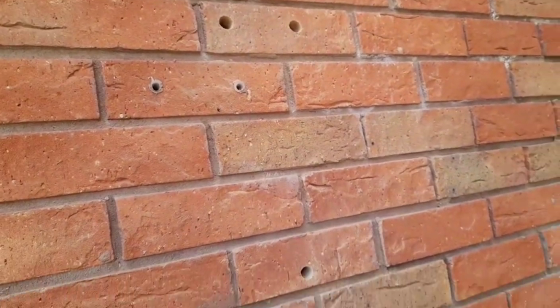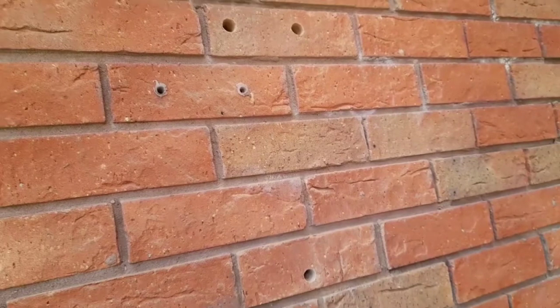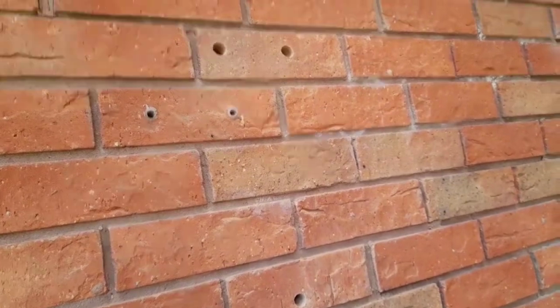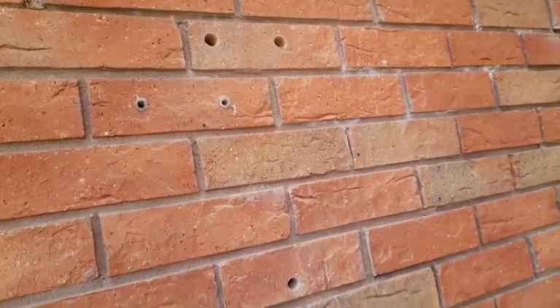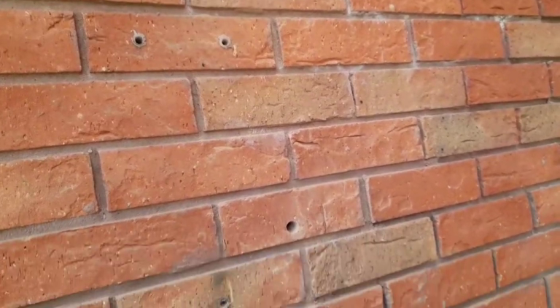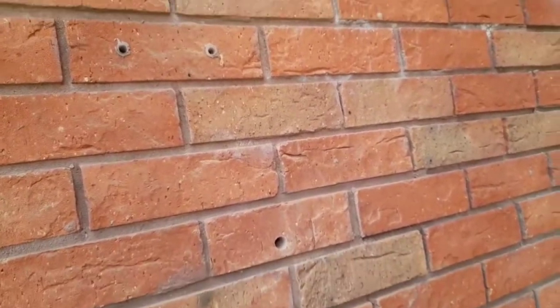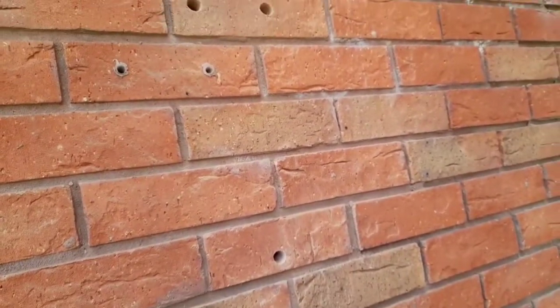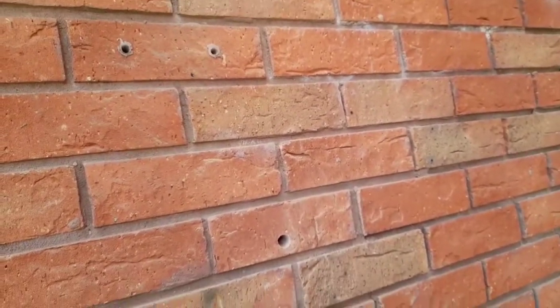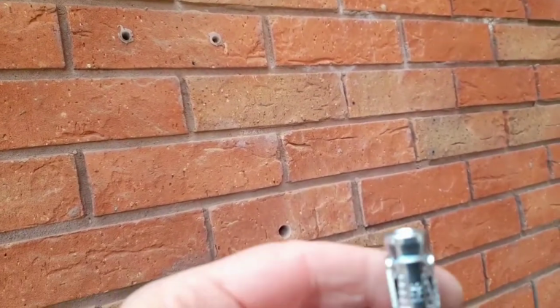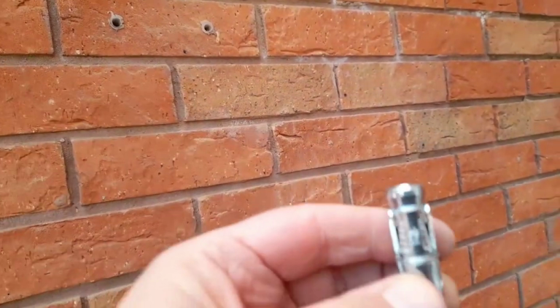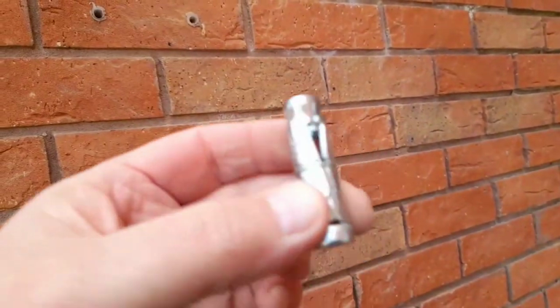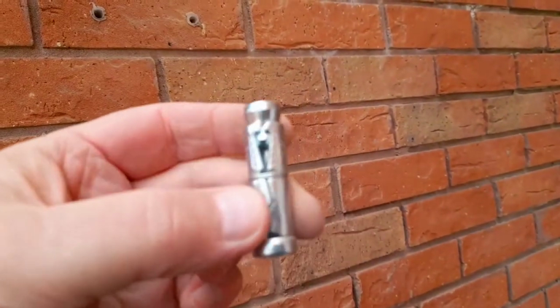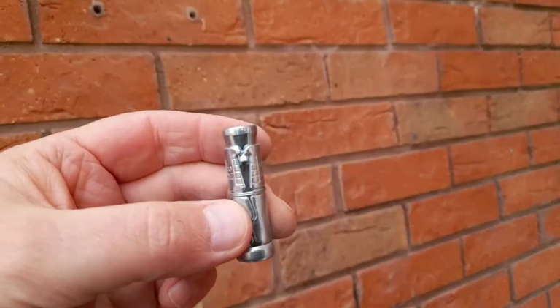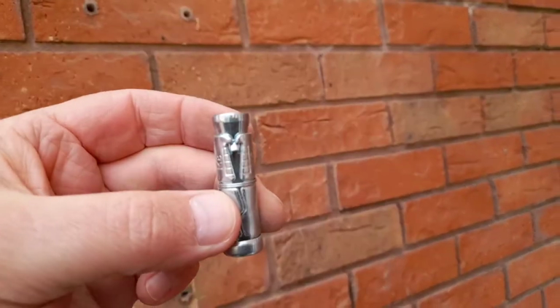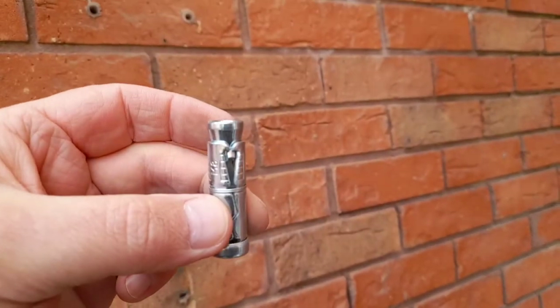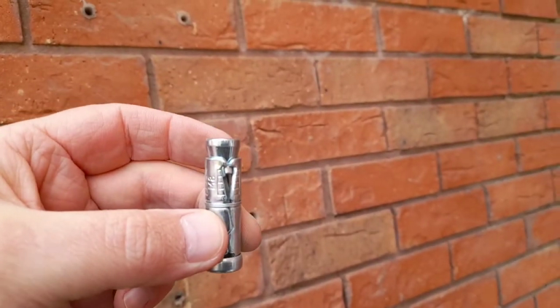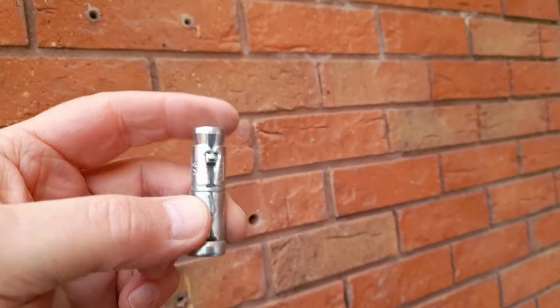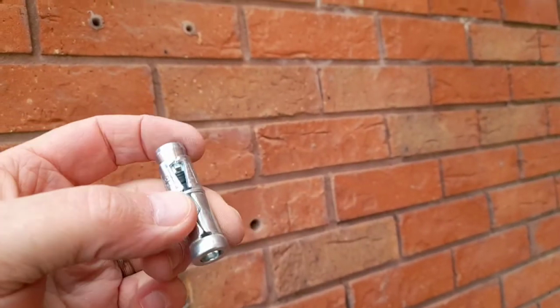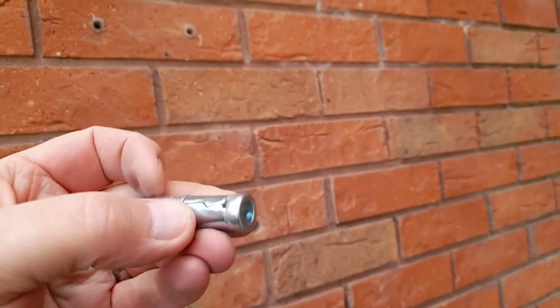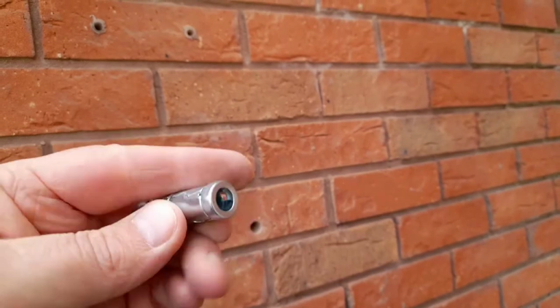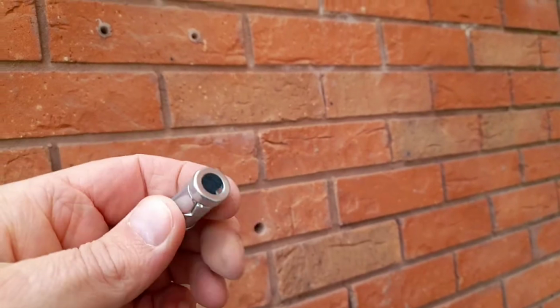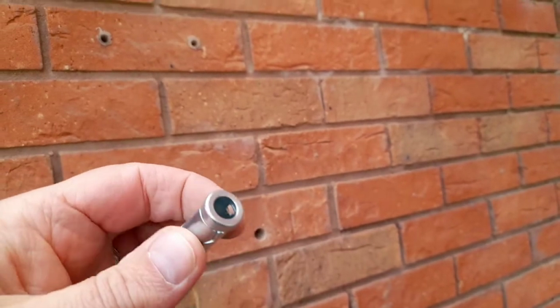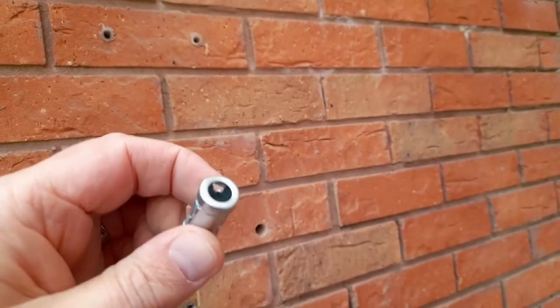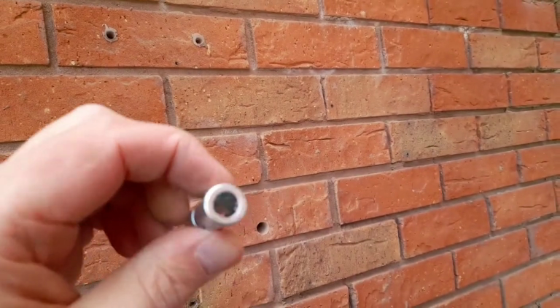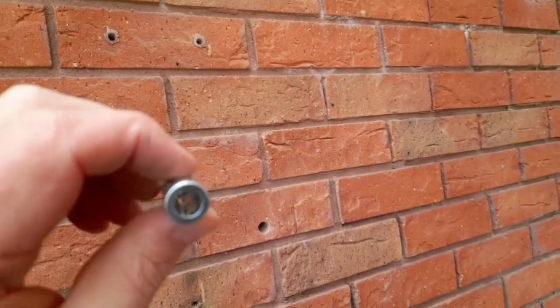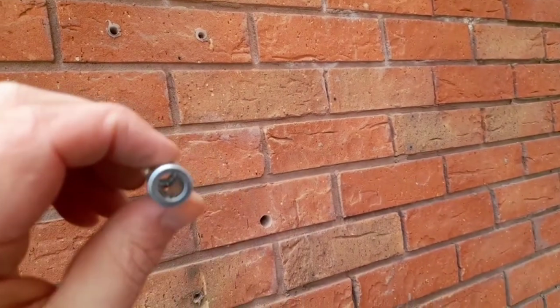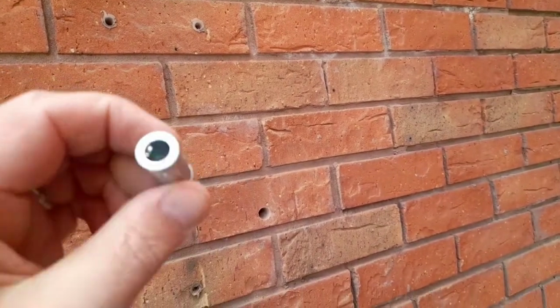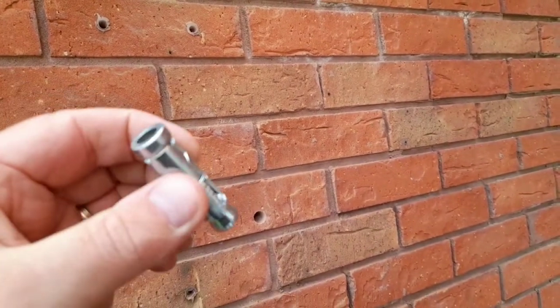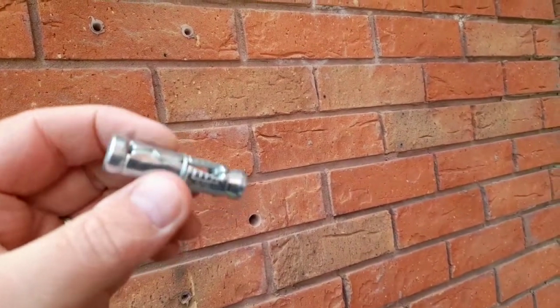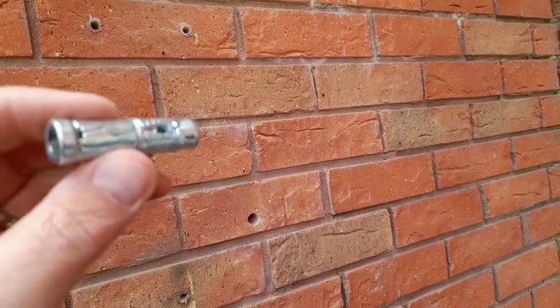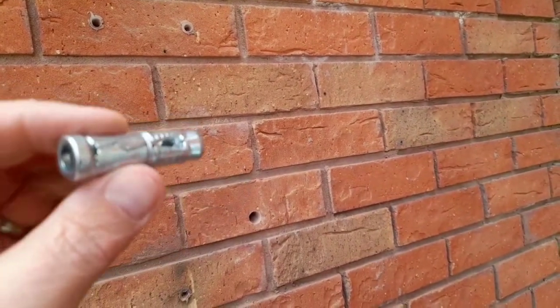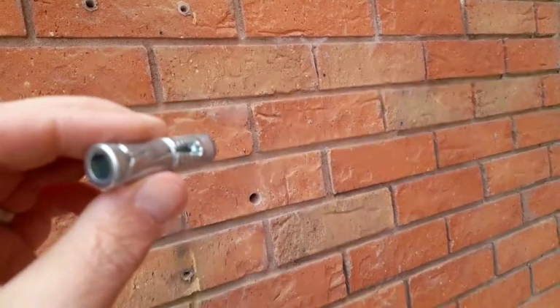Those holes are now drilled and I'm going to be placing these wall anchors into the wall, ready to bolt the frame to.